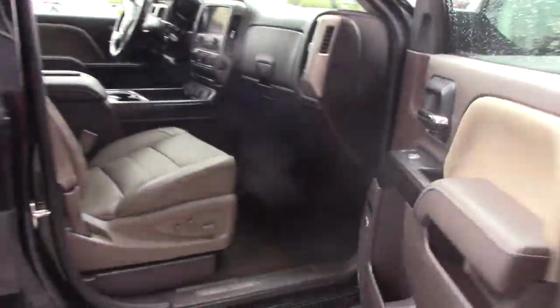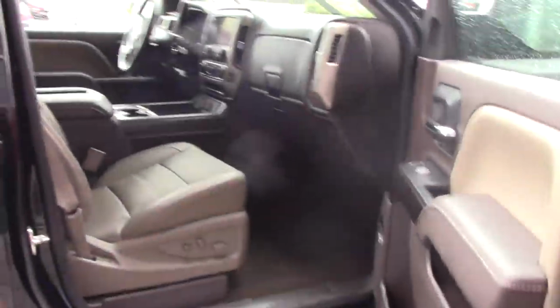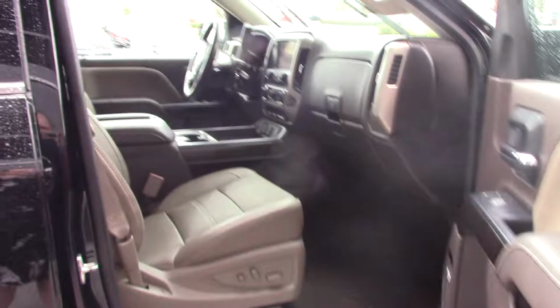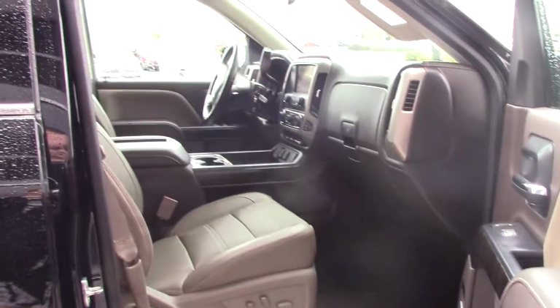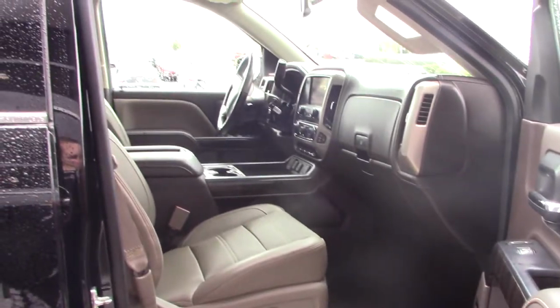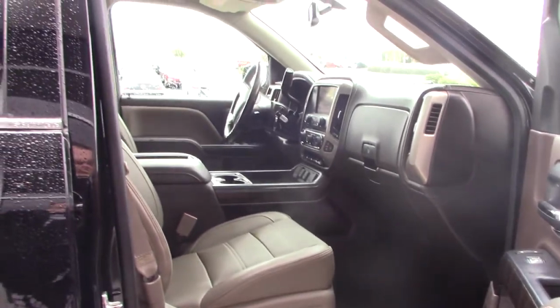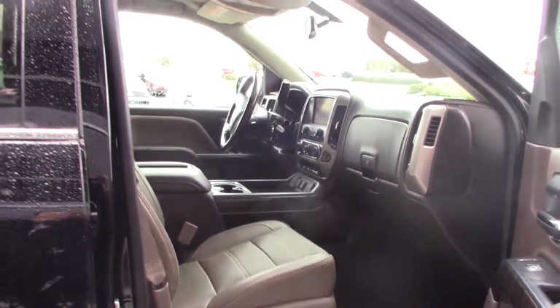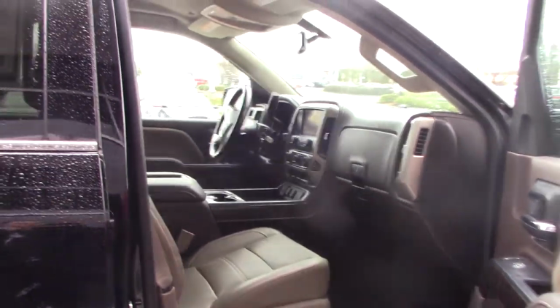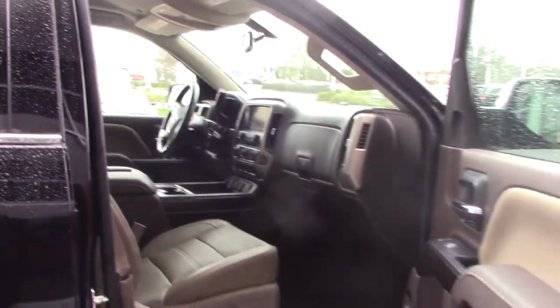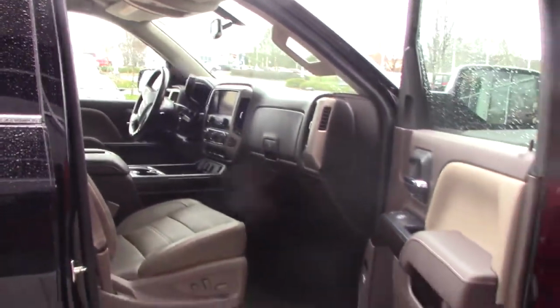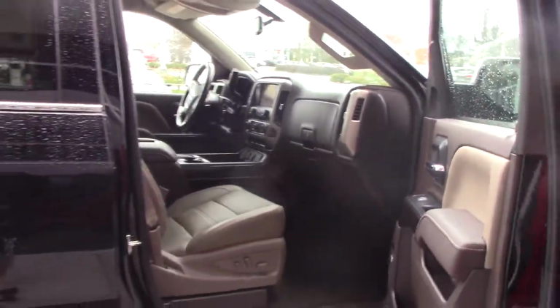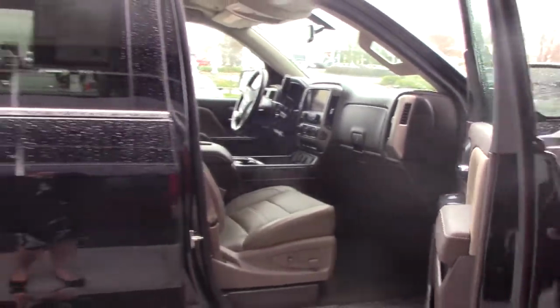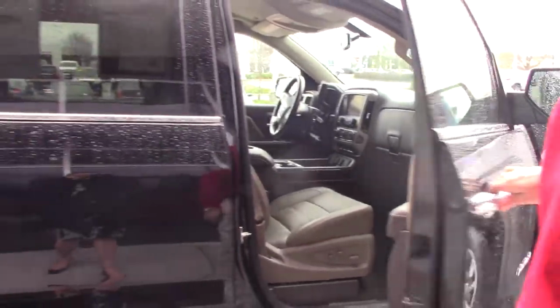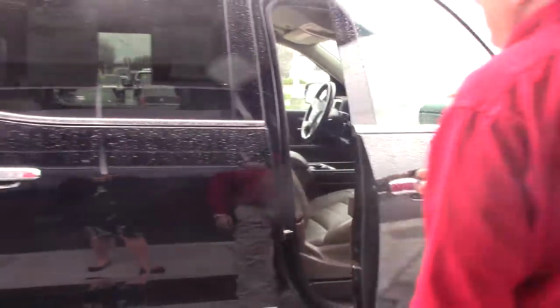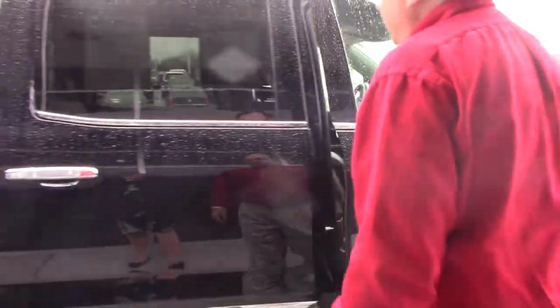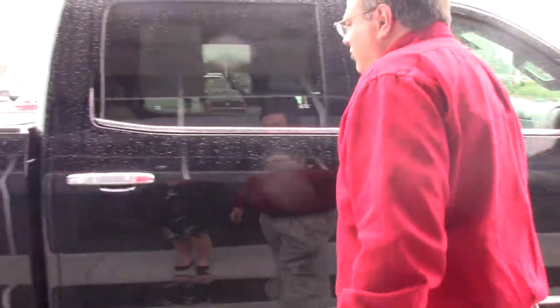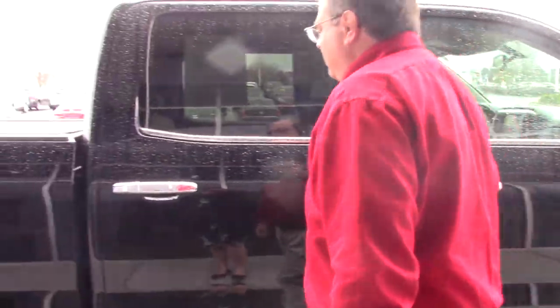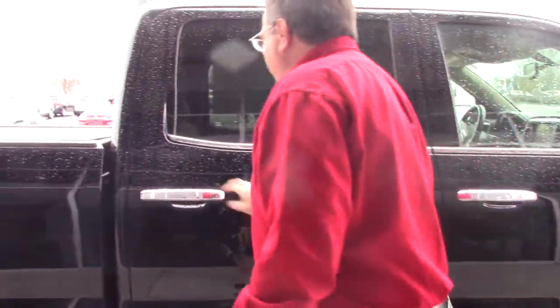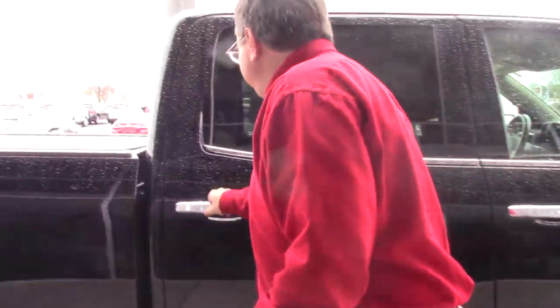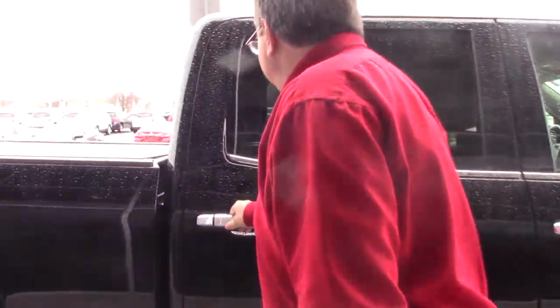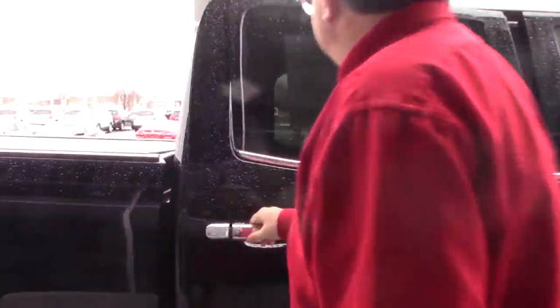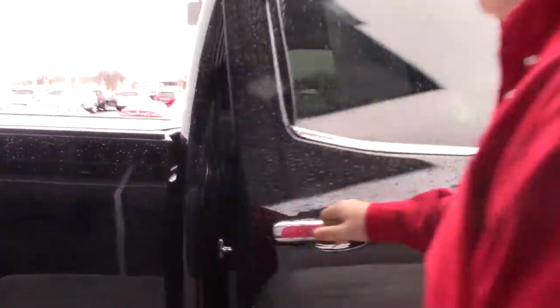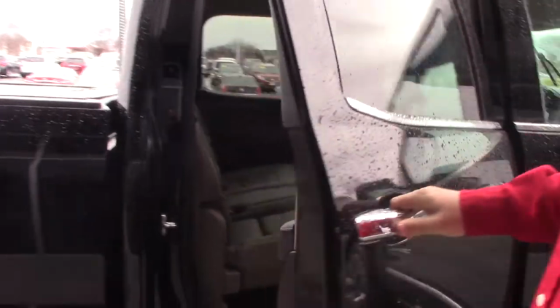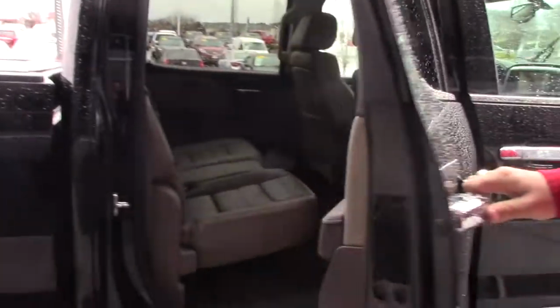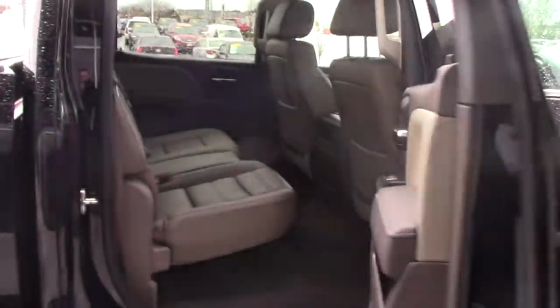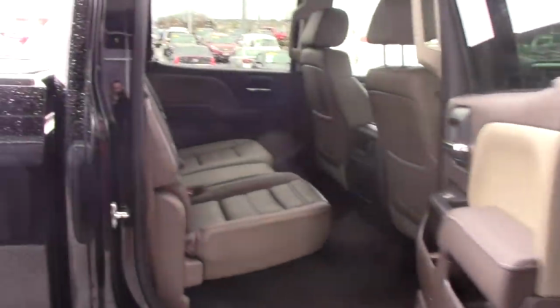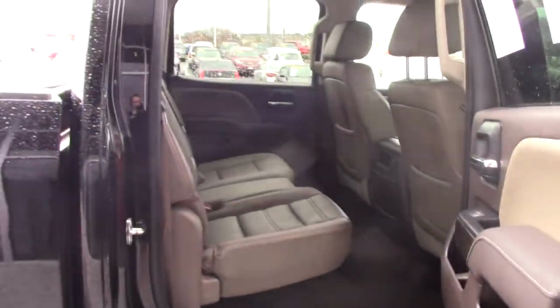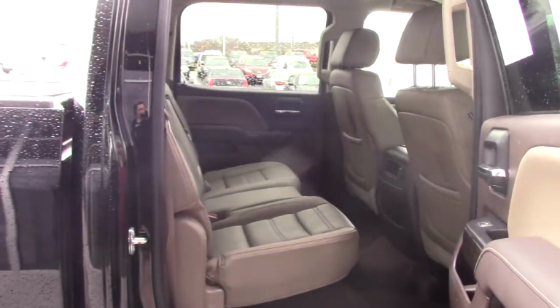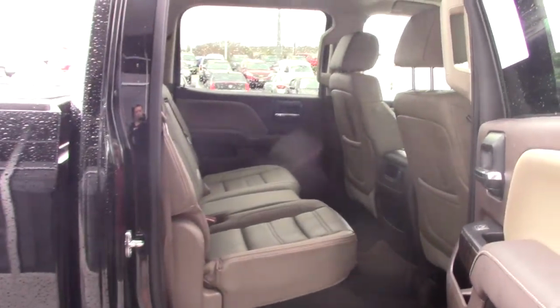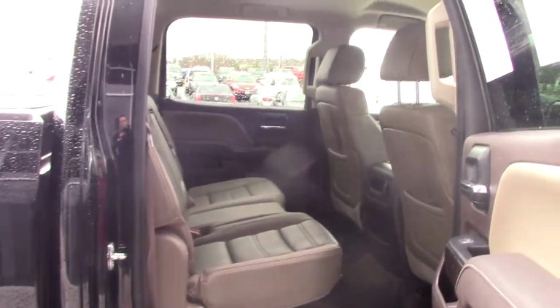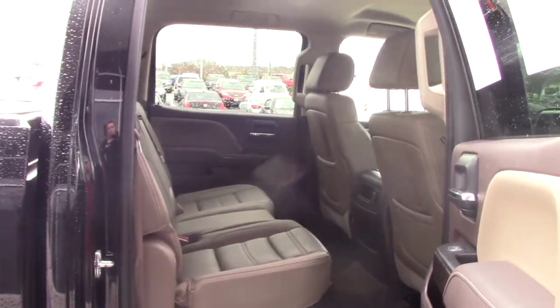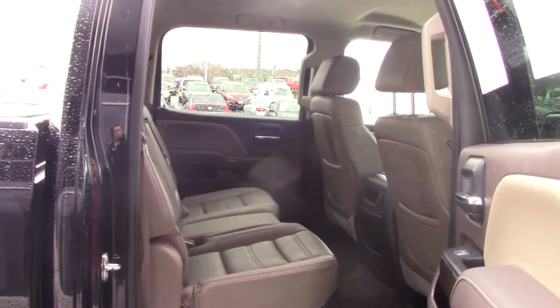You have tan leather interior with brown accents. We look in the rear cabin — lots of leg room with this crew cab. Again, leather seats.